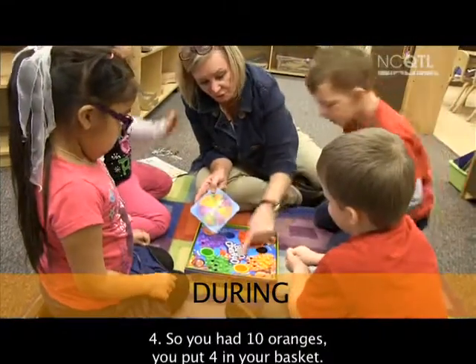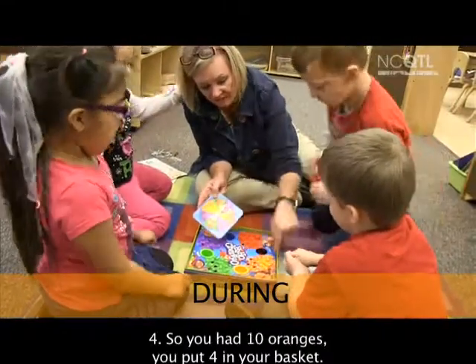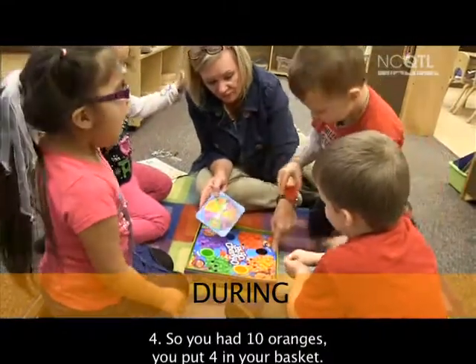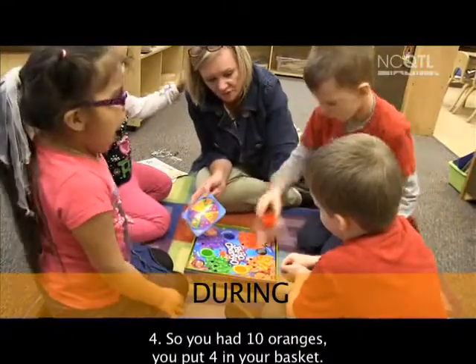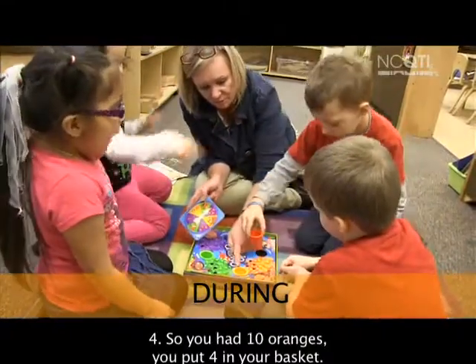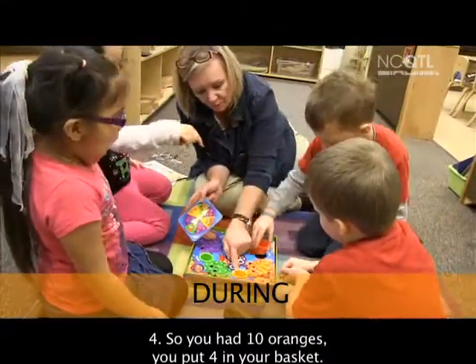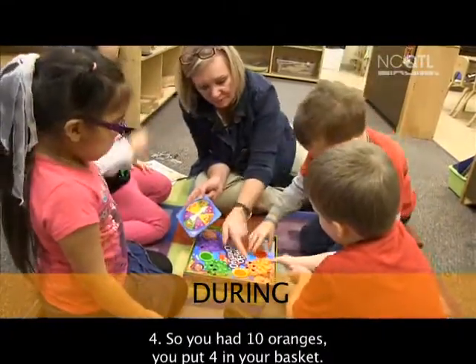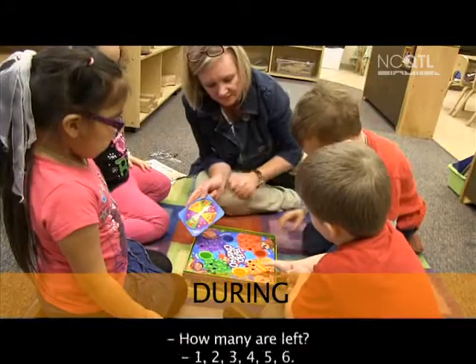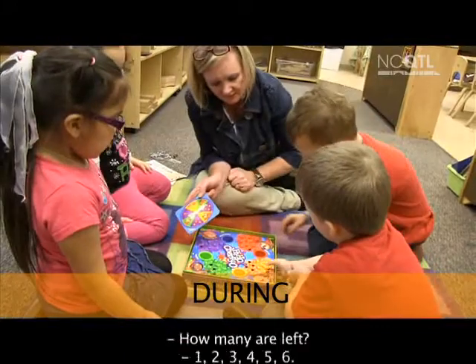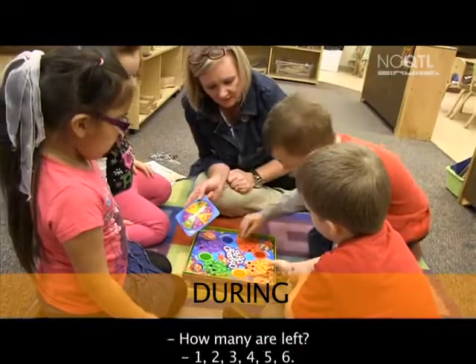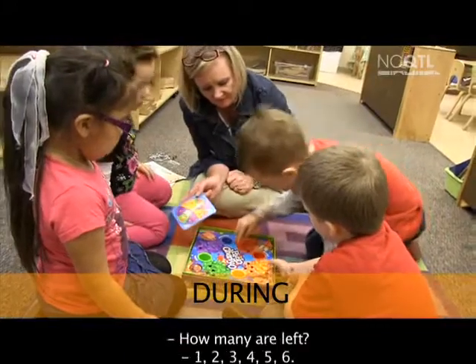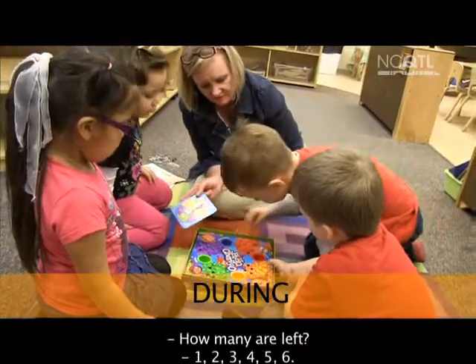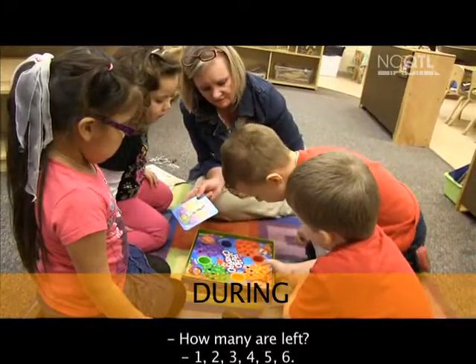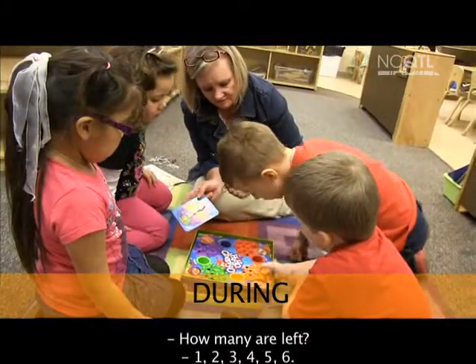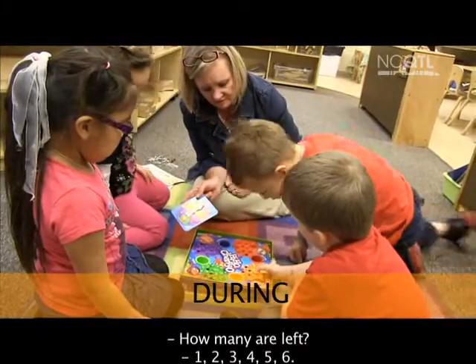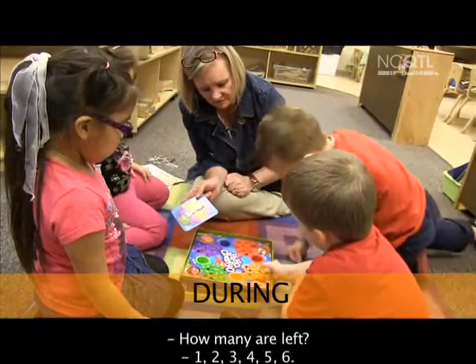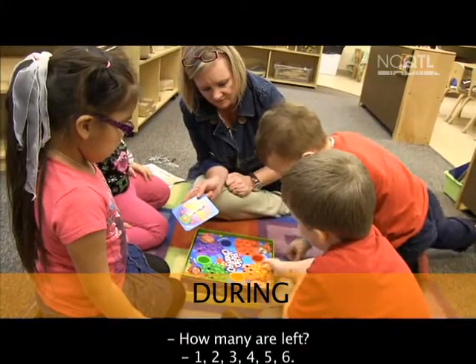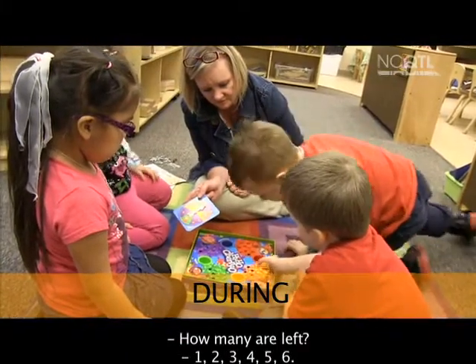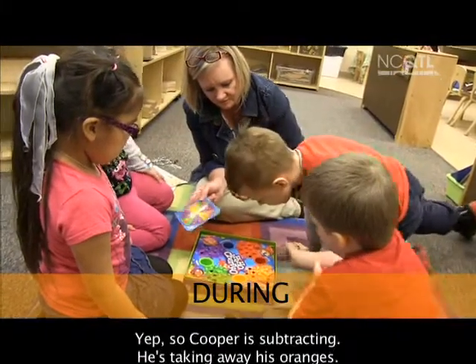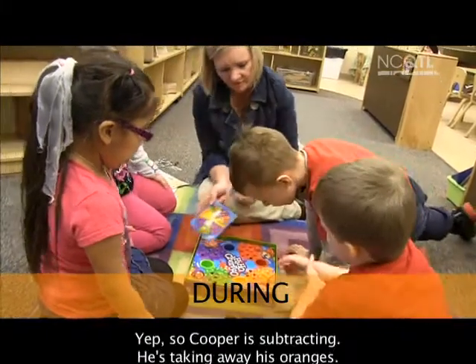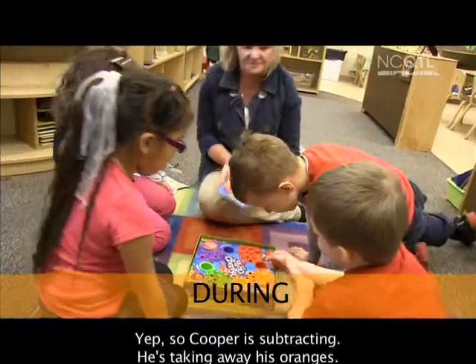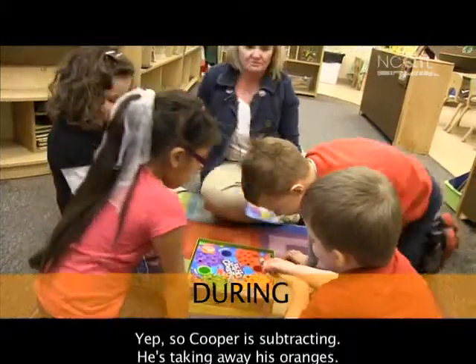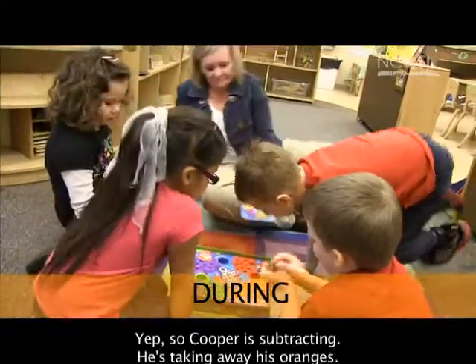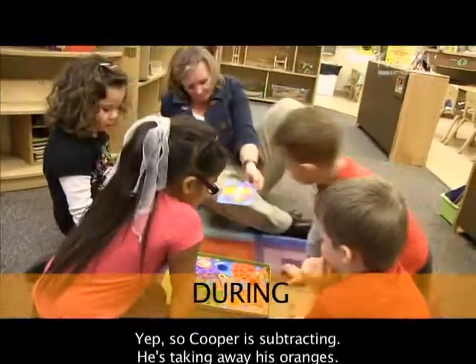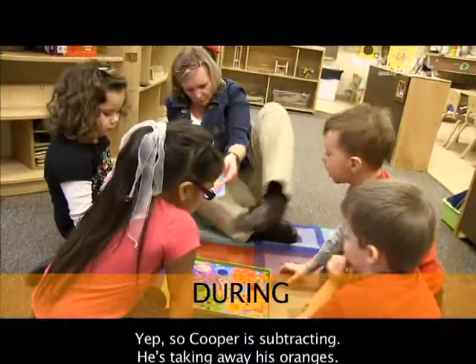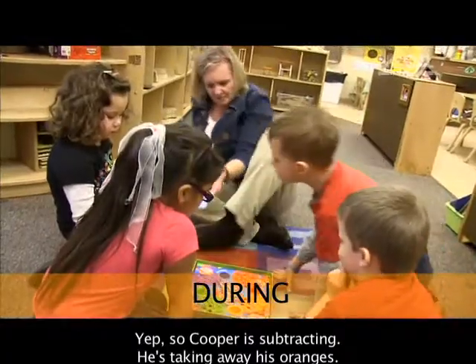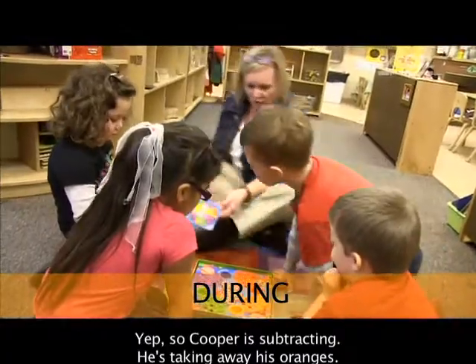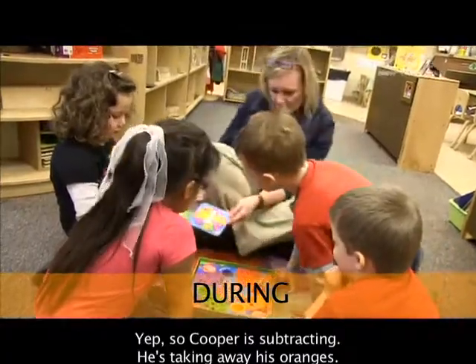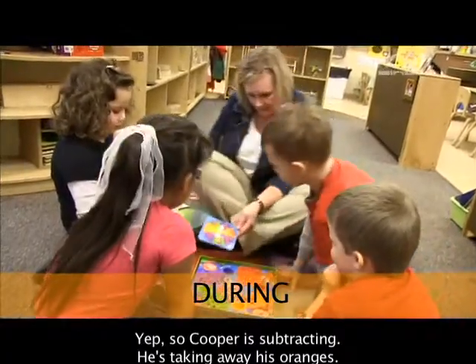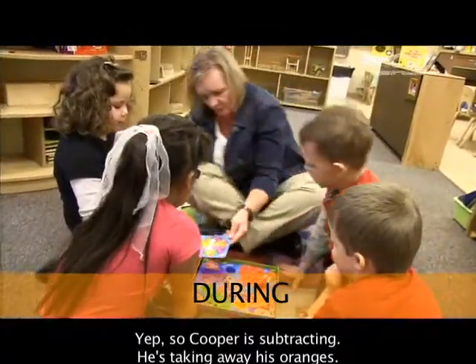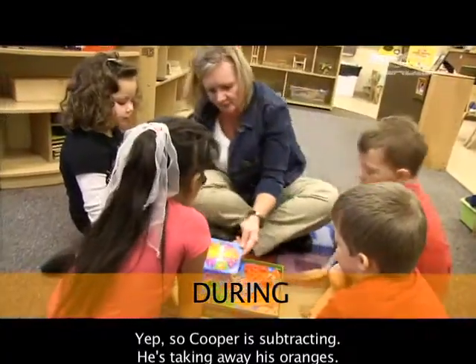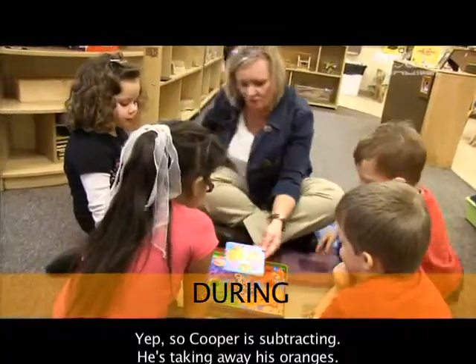So you had ten oranges. You put four in your basket. How many are left? One, two, three, four, five, six. So Cooper is subtracting — he's taking away his oranges.